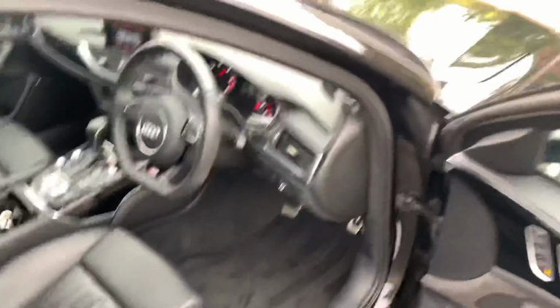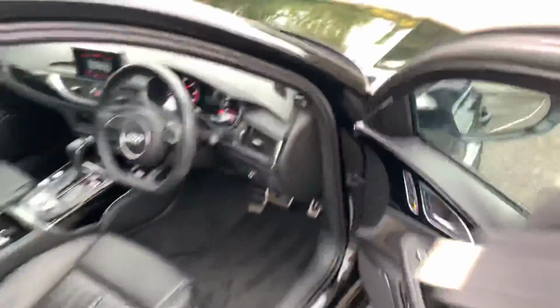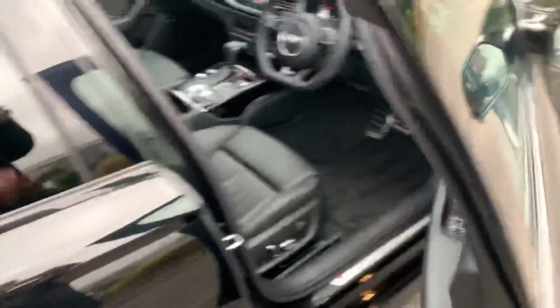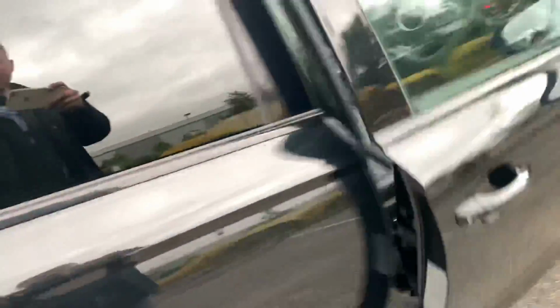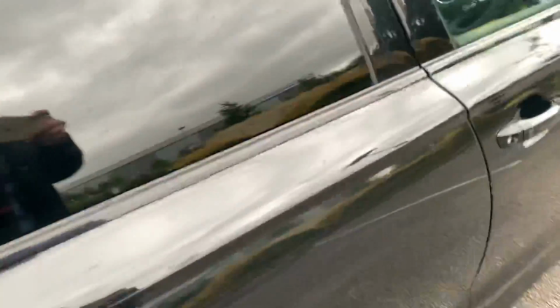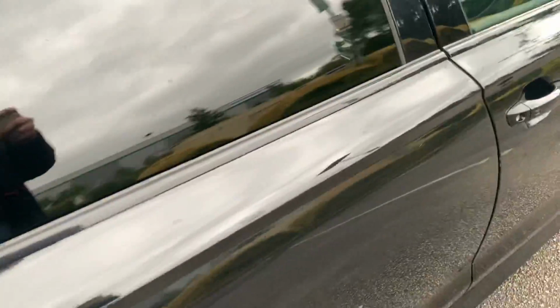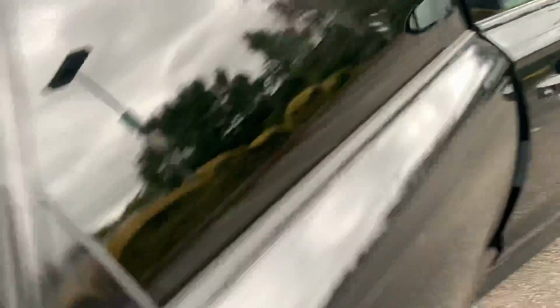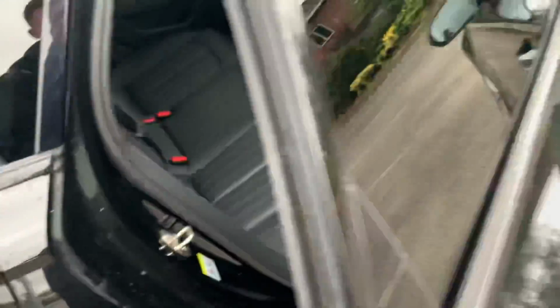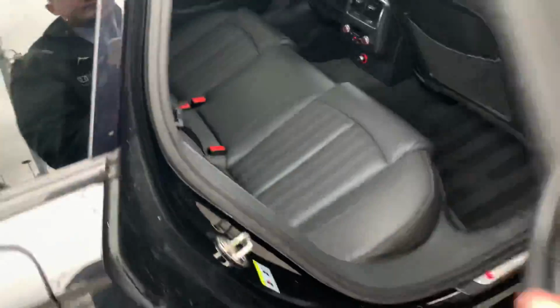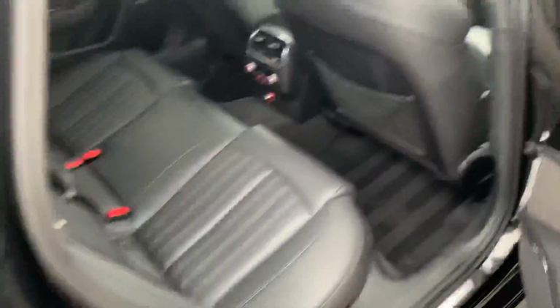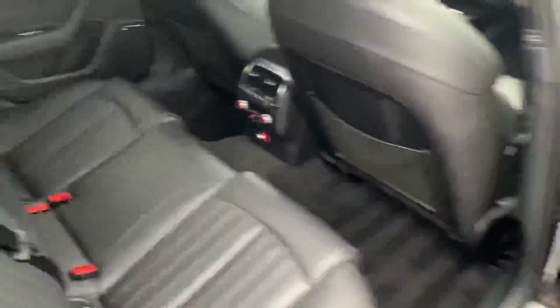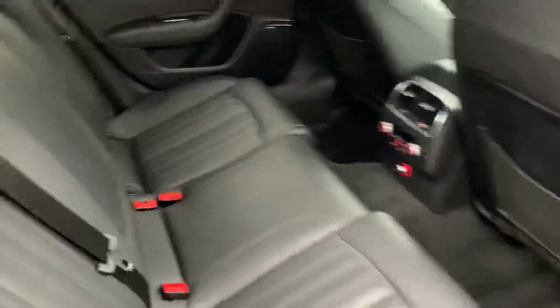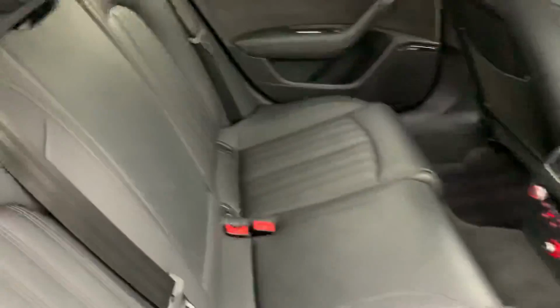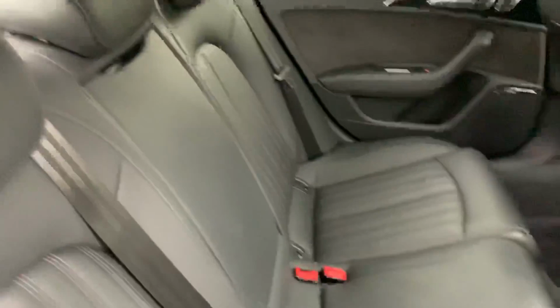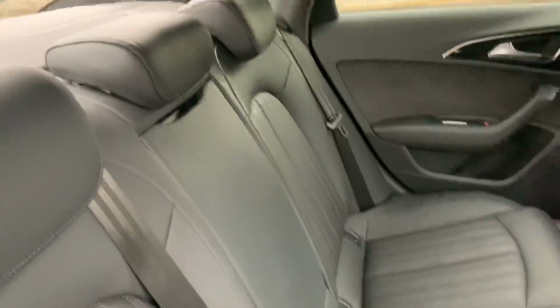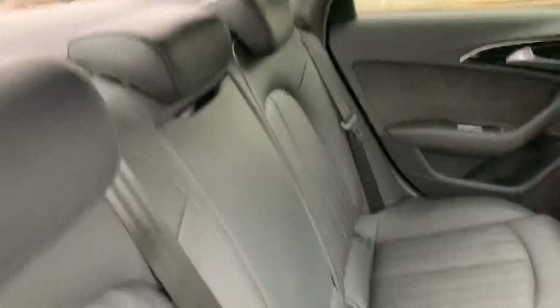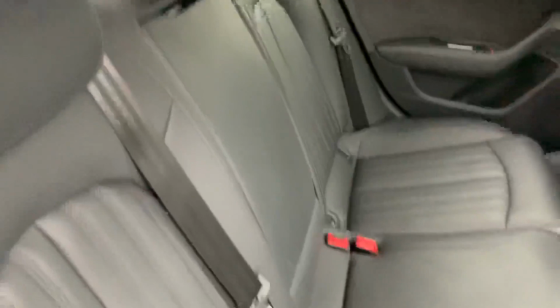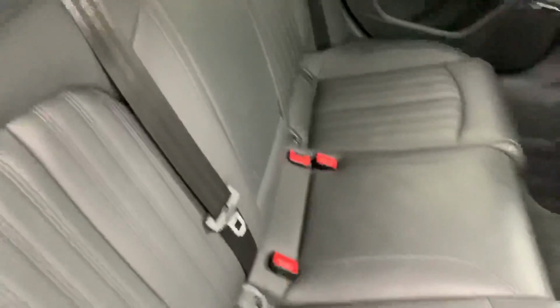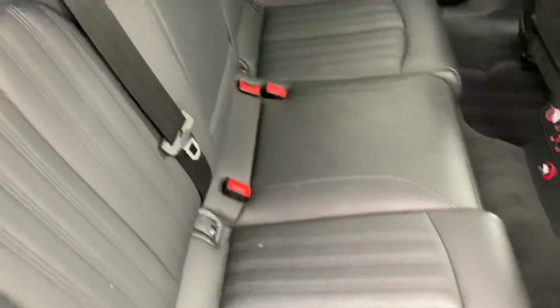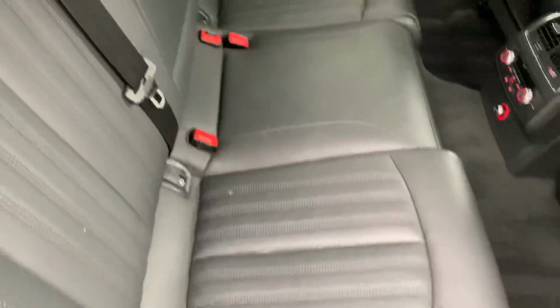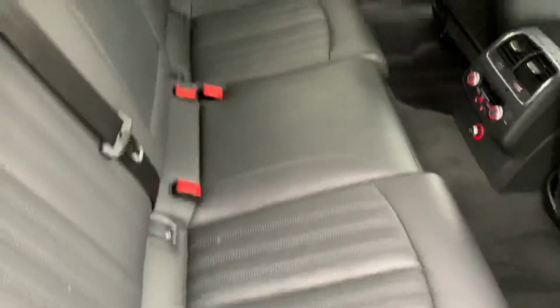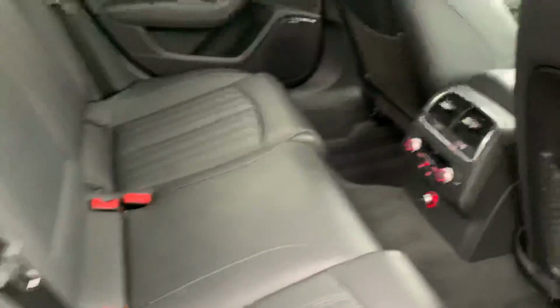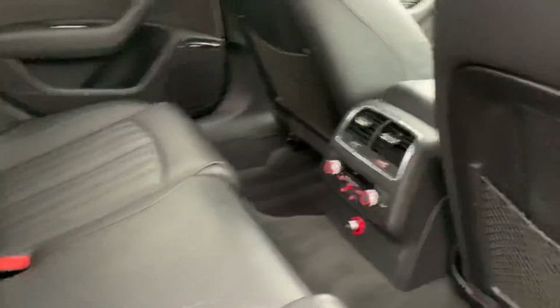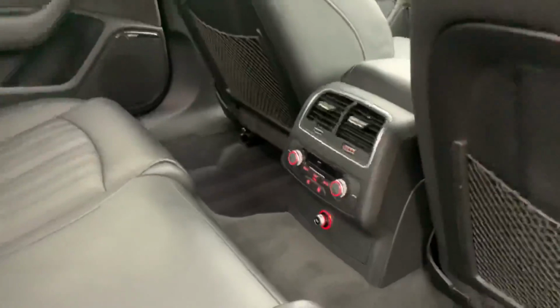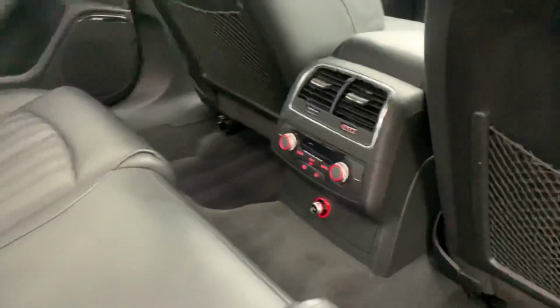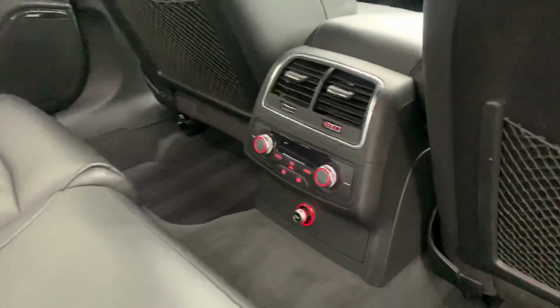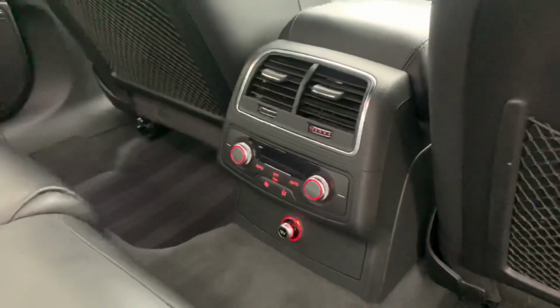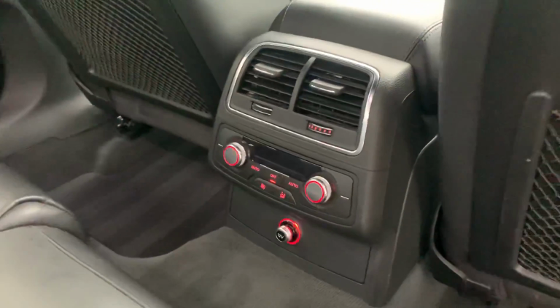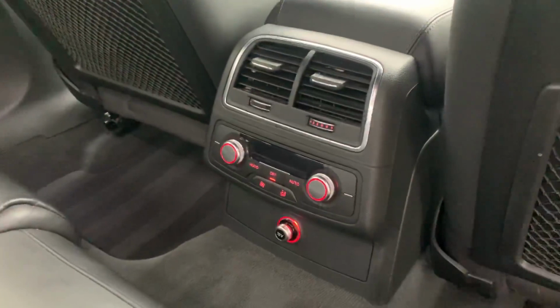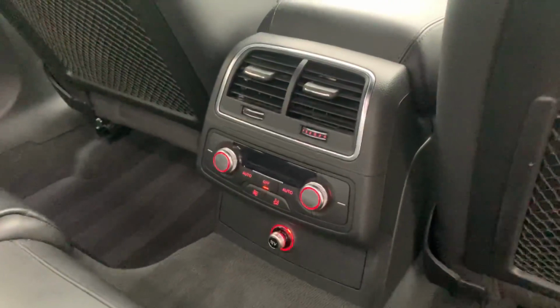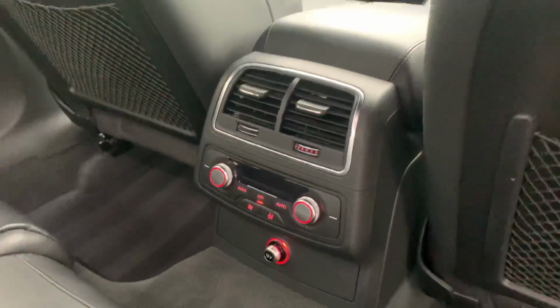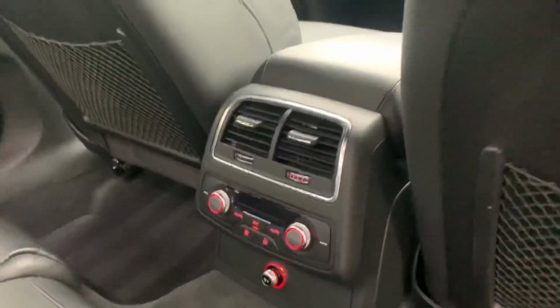Let's take a quick look at the back of the vehicle. Again we have the full black leather at the back as well. And here we have the climate controls for the passengers at the back.